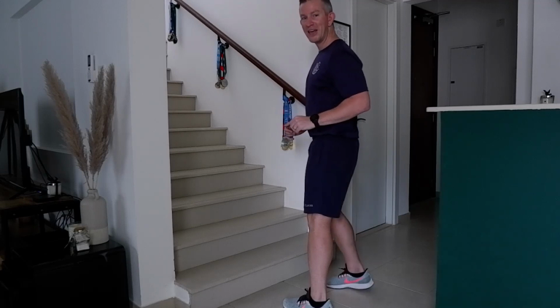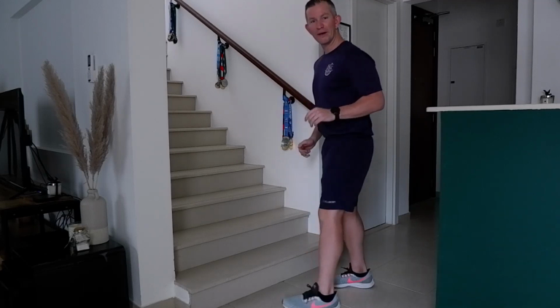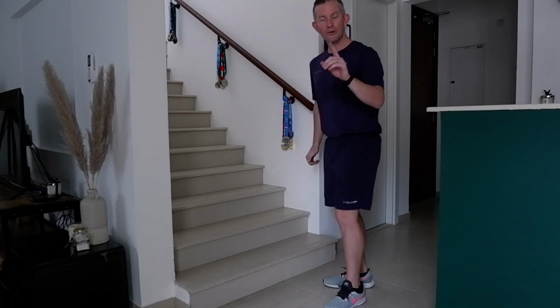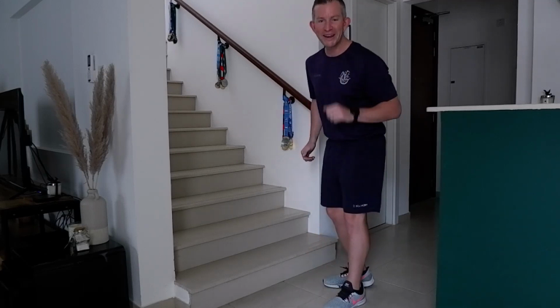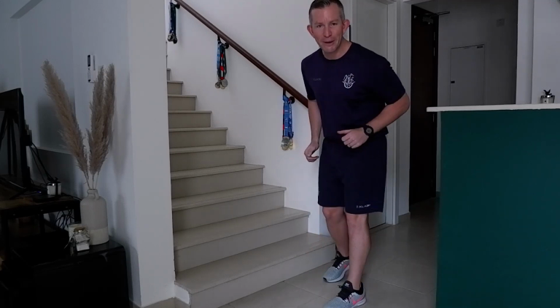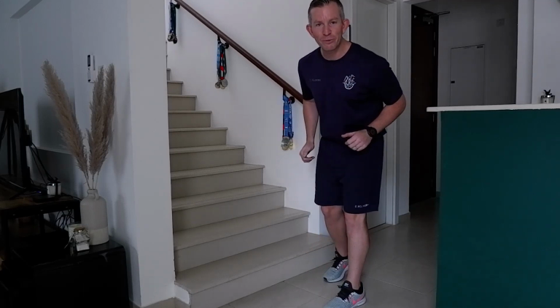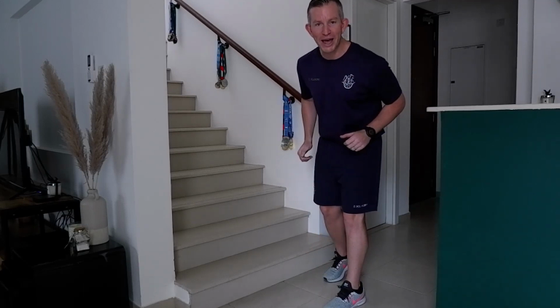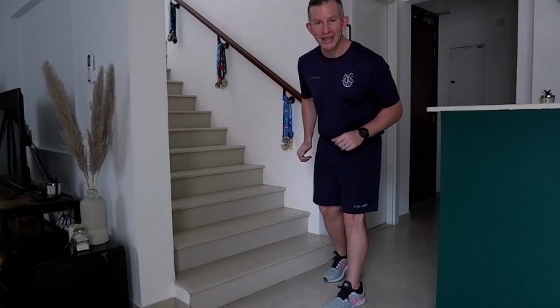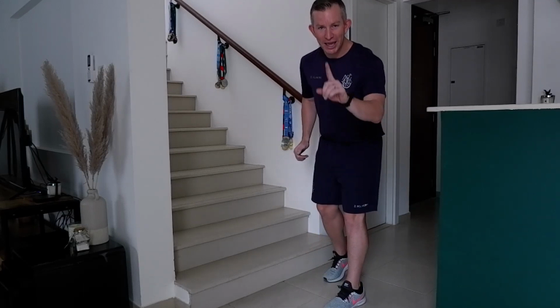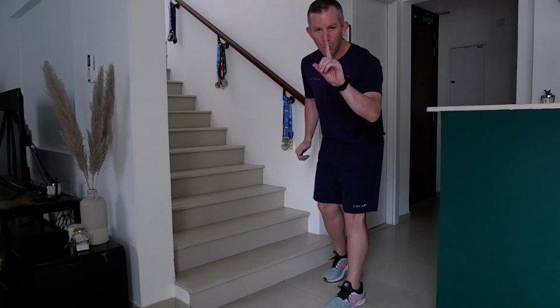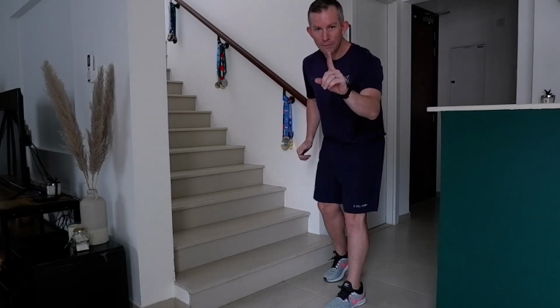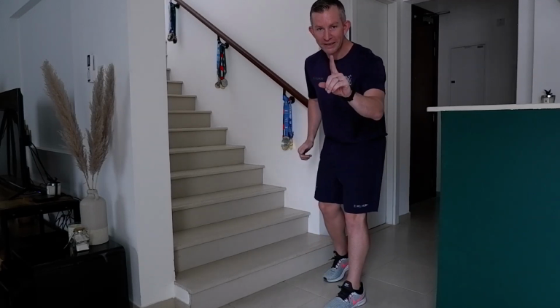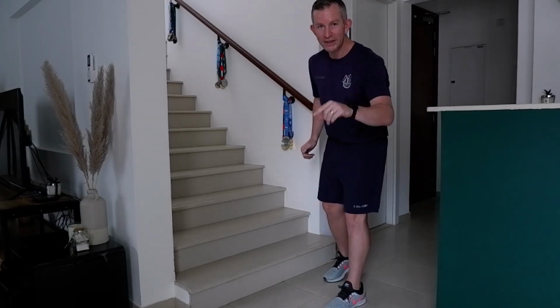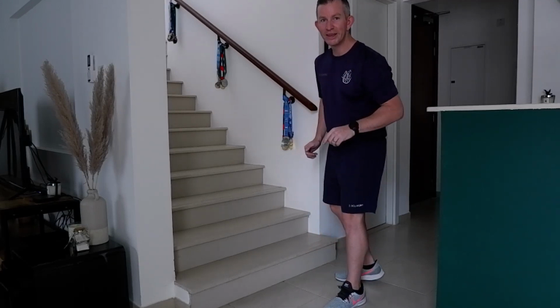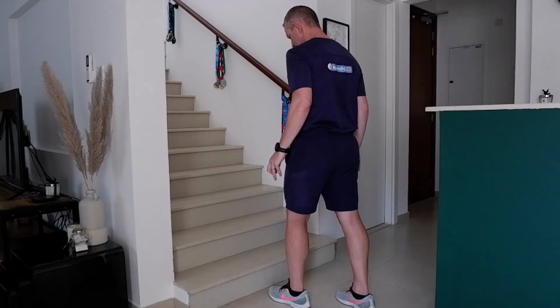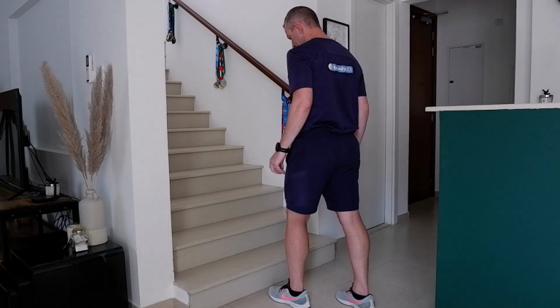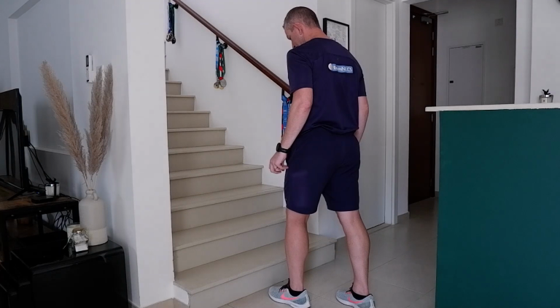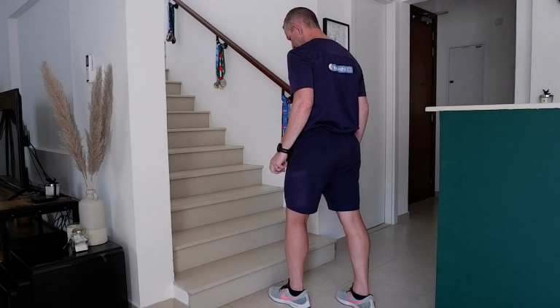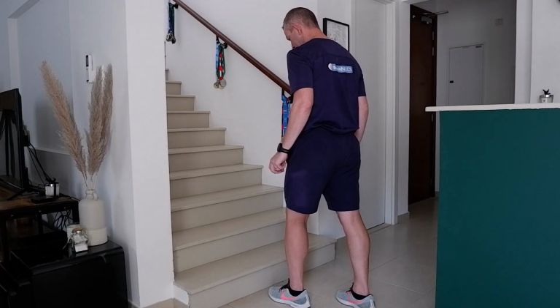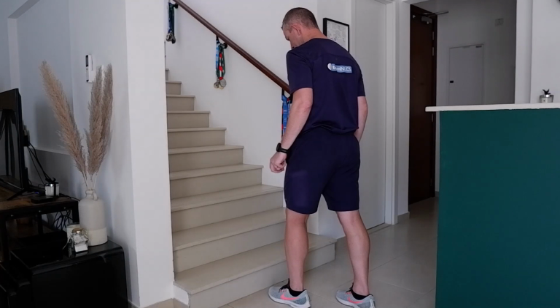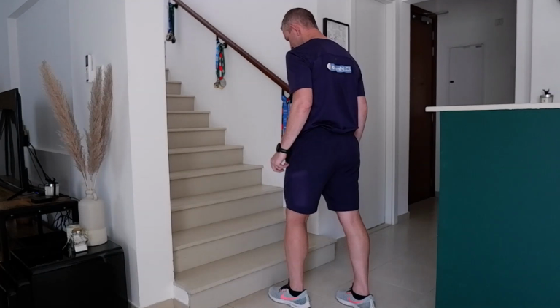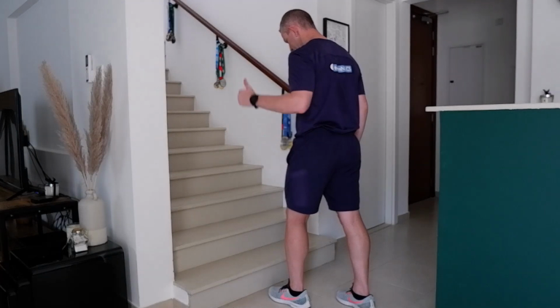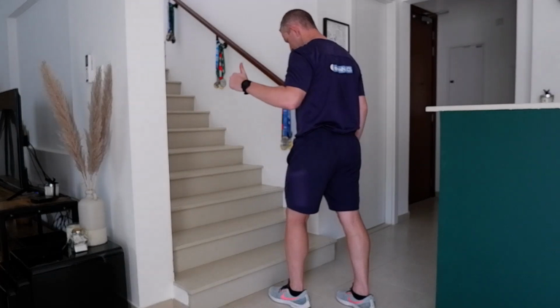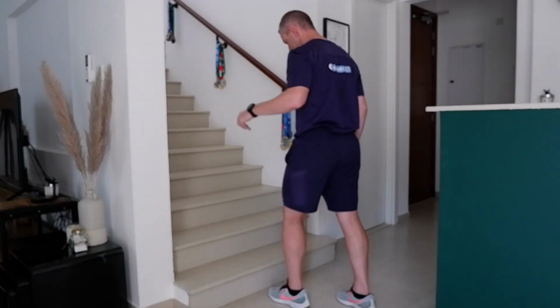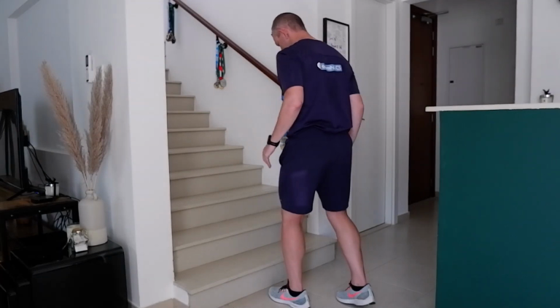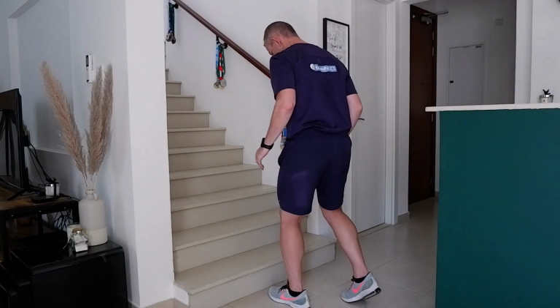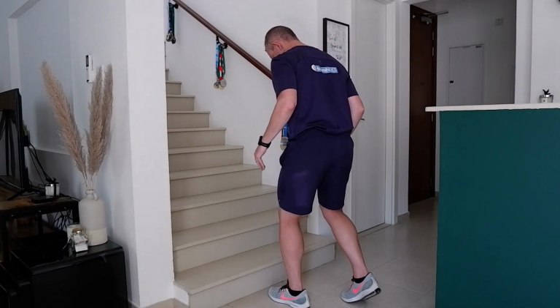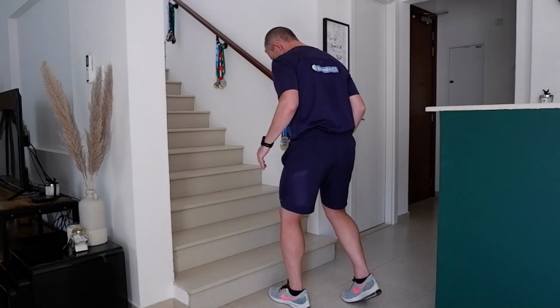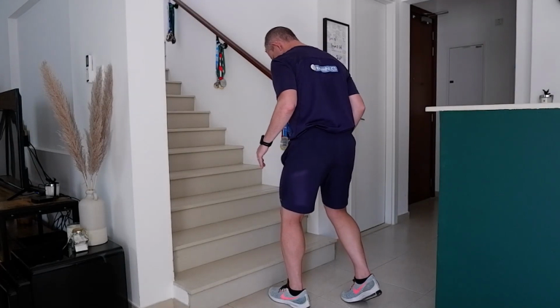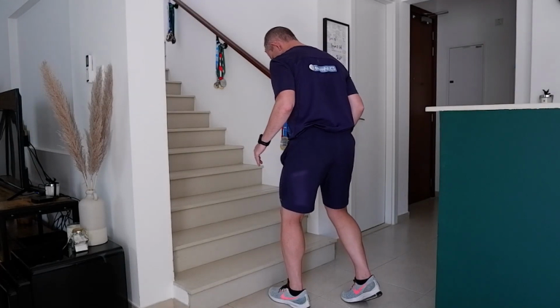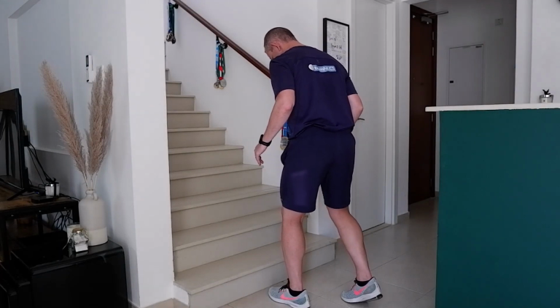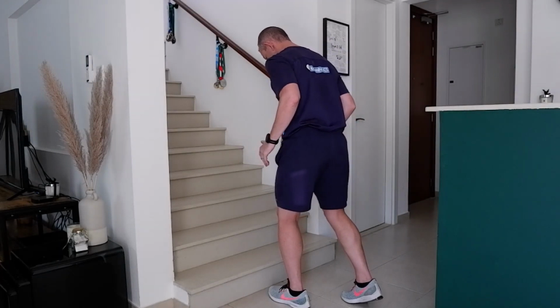We have to do as many steps as we can in one minute. Okay, Mr. Mosley, in three, two, one, go.